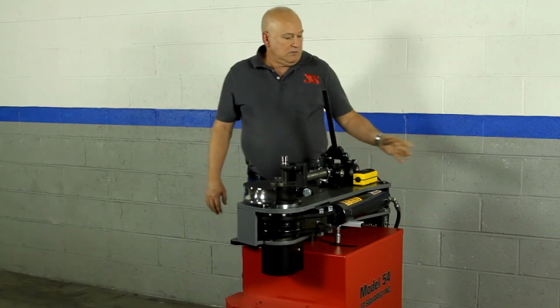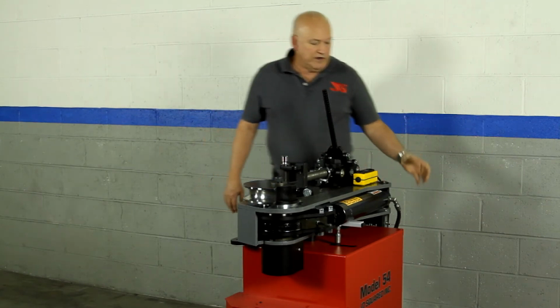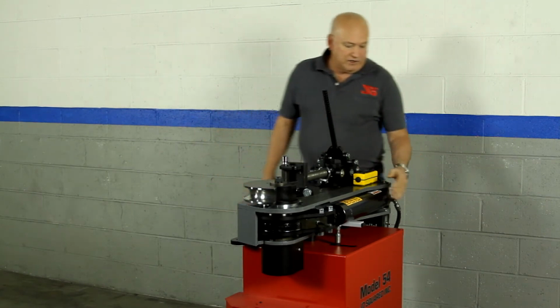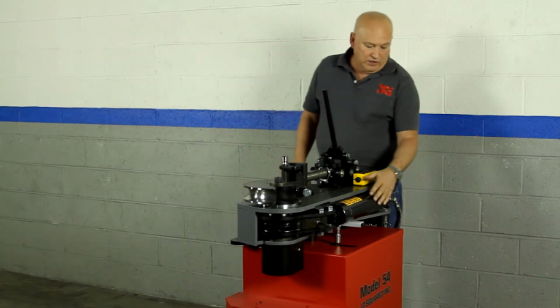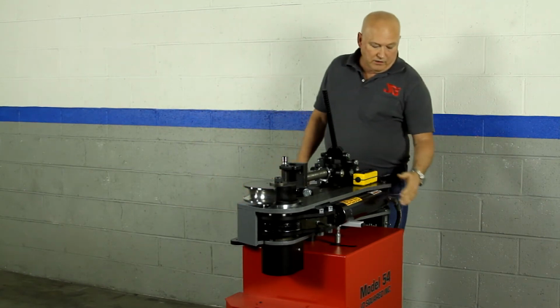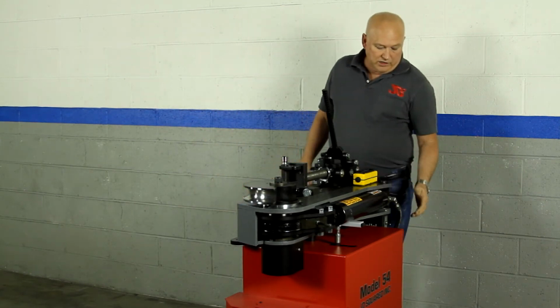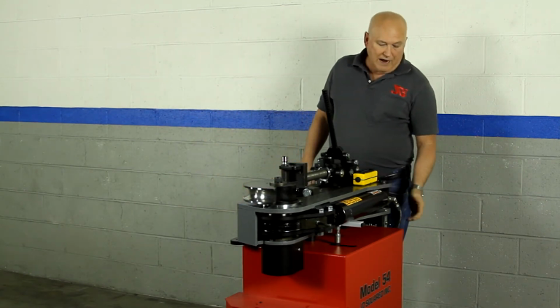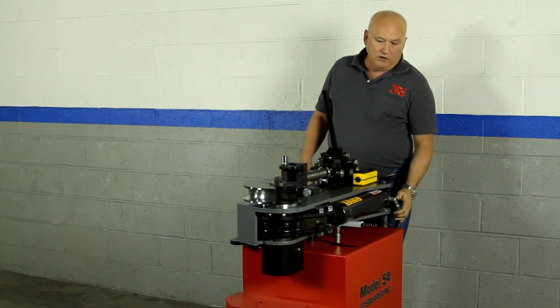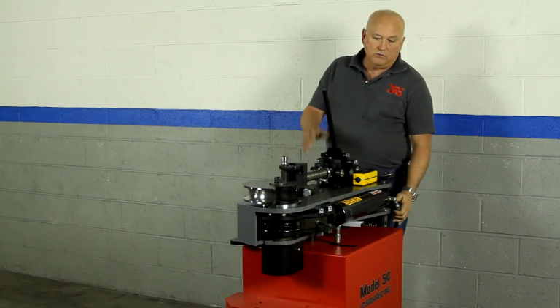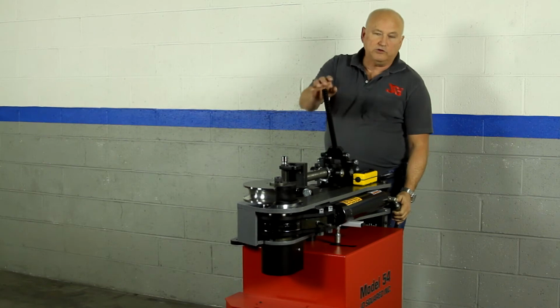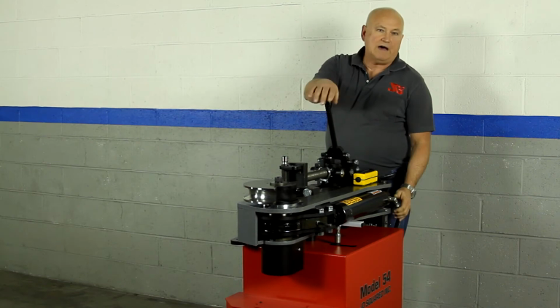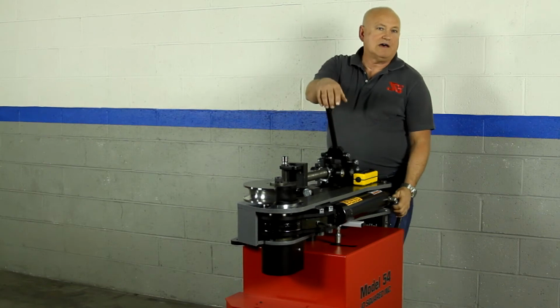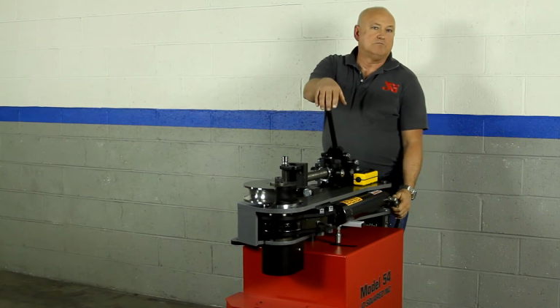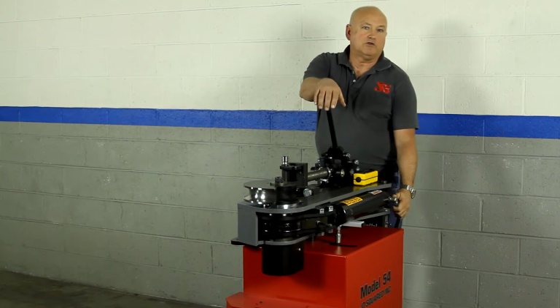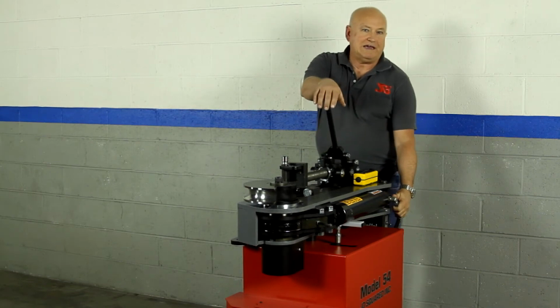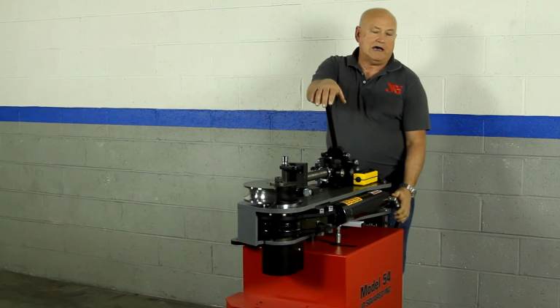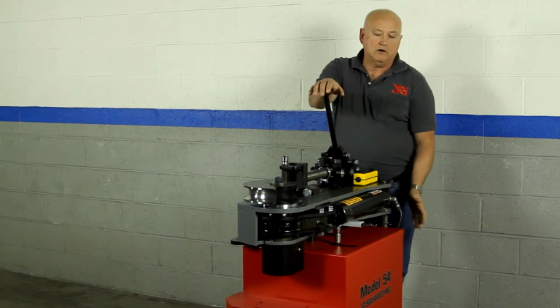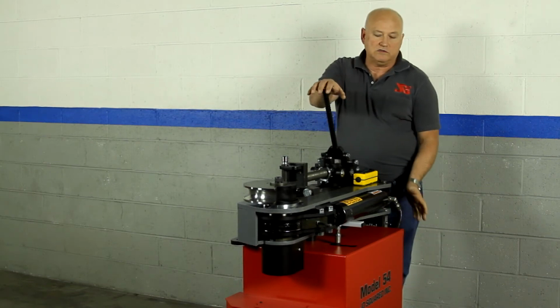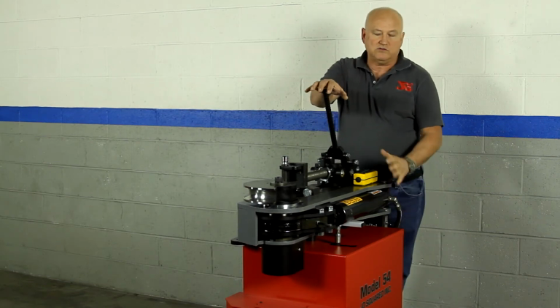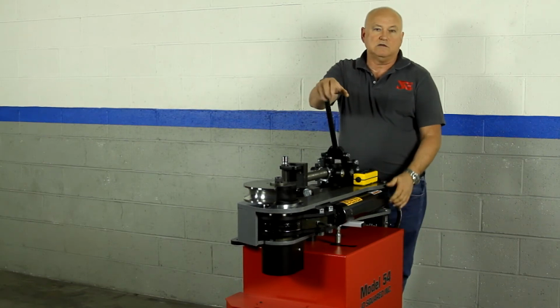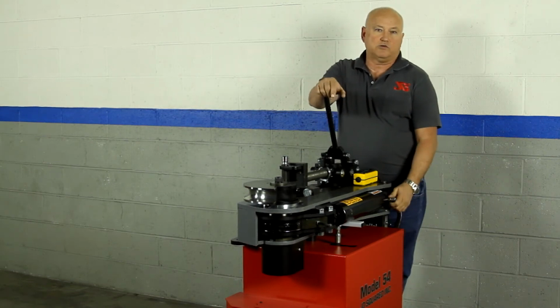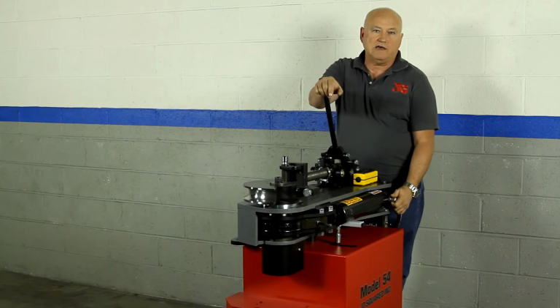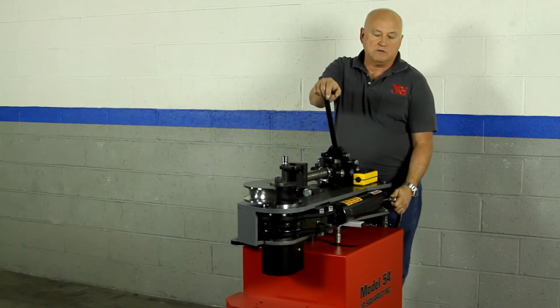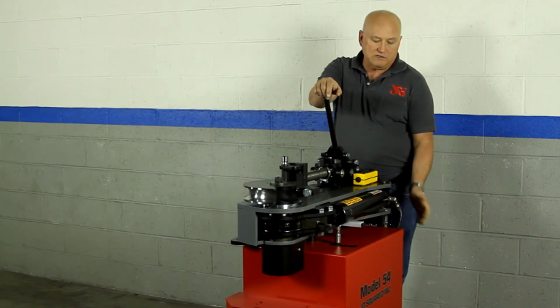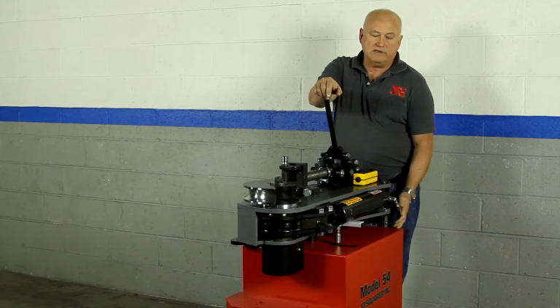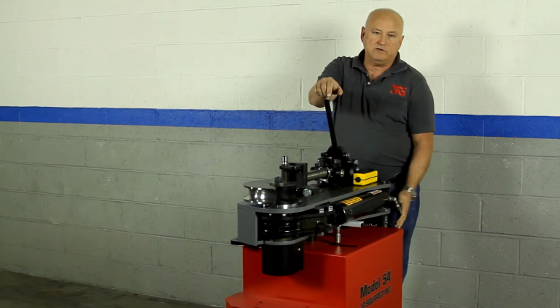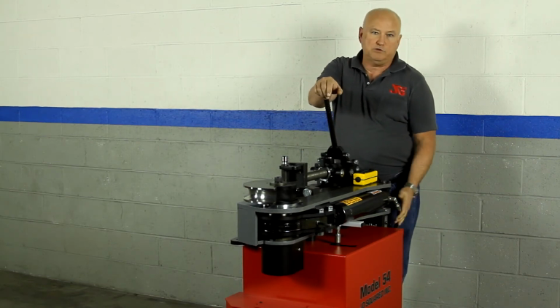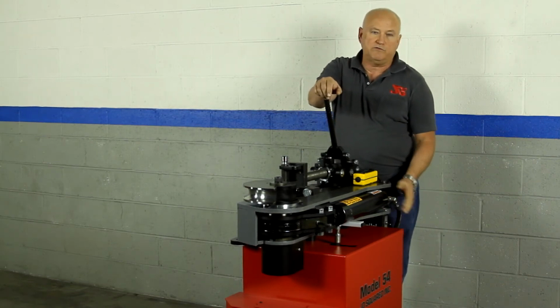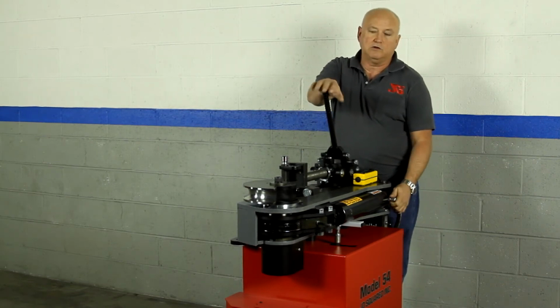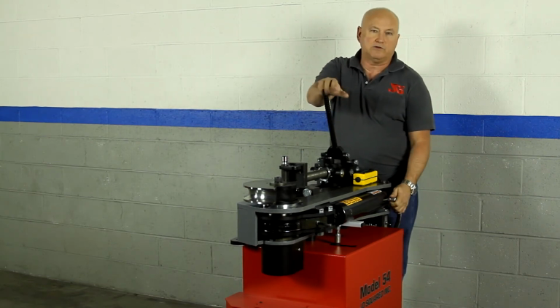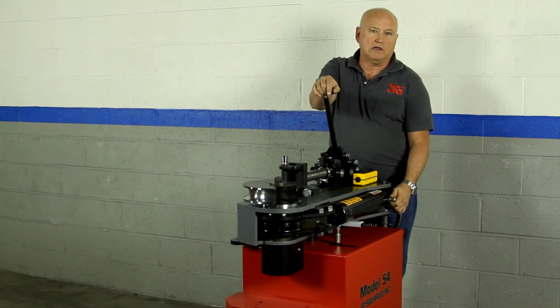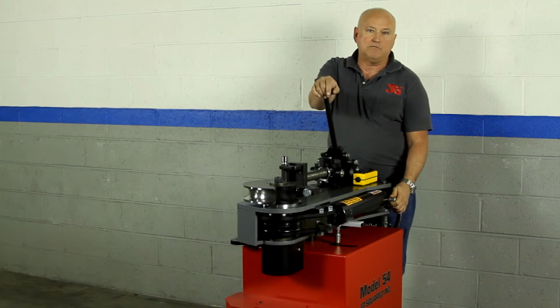Moving up to the cylinder, it's powered. We use 5,000 burst PSI hoses. The system is 3,000 PSI. This is just put in for a little extra reliability.